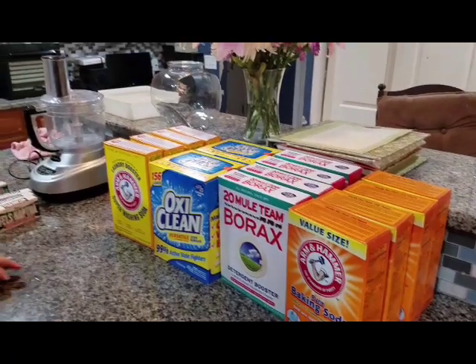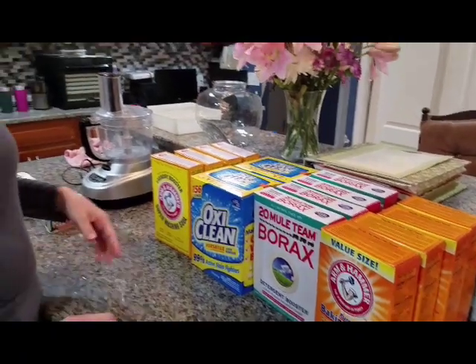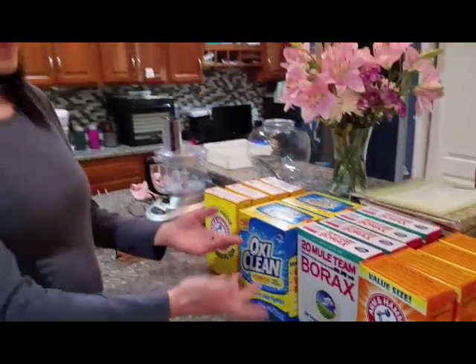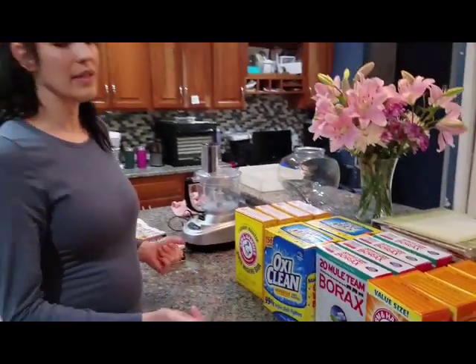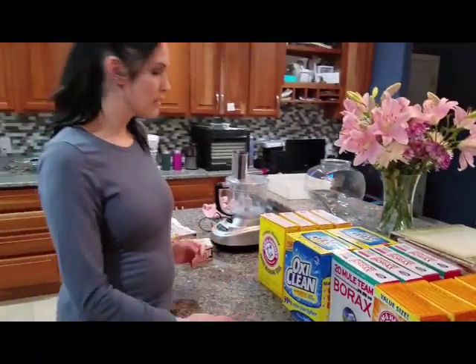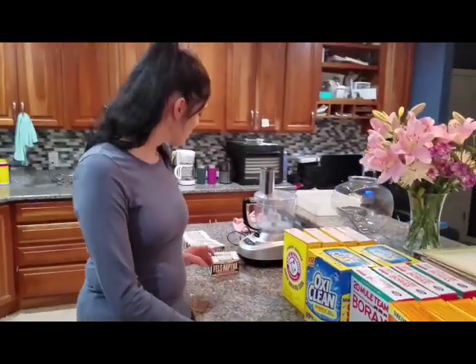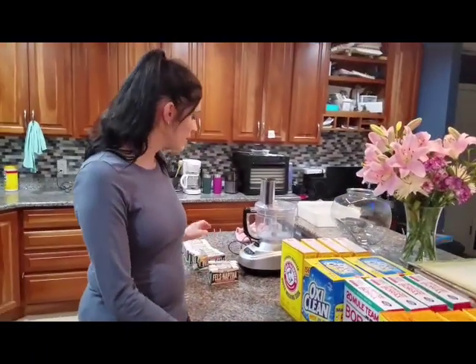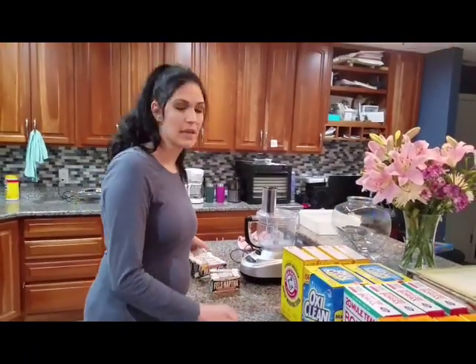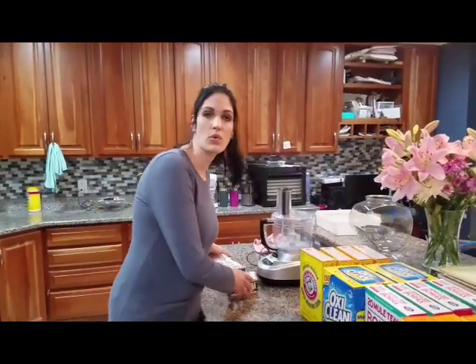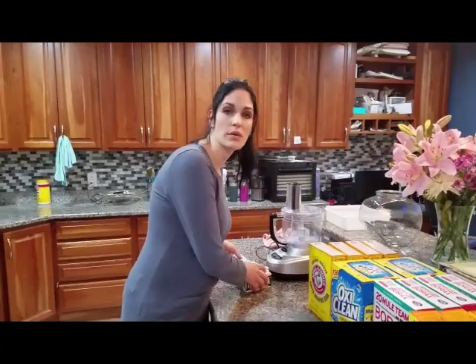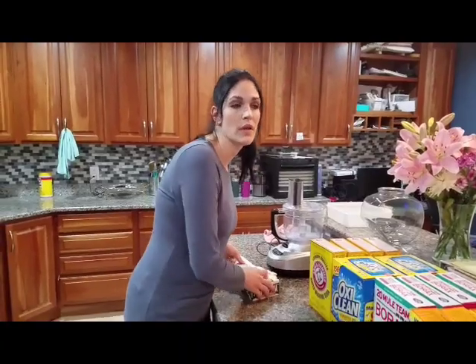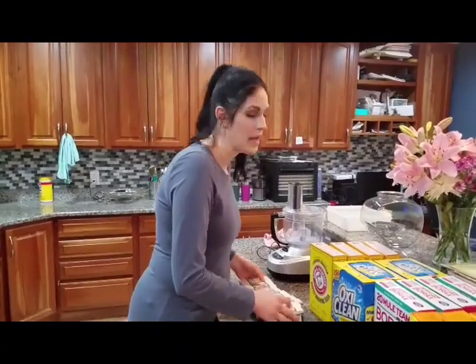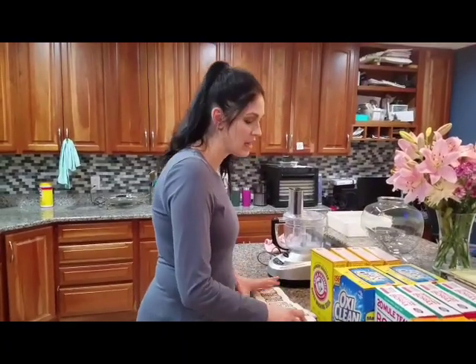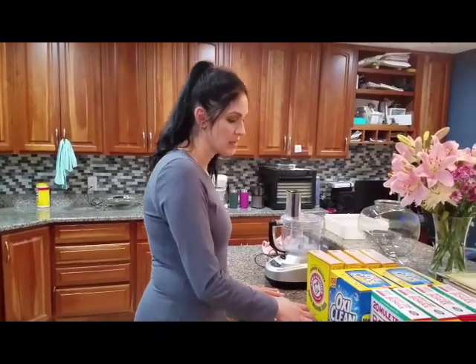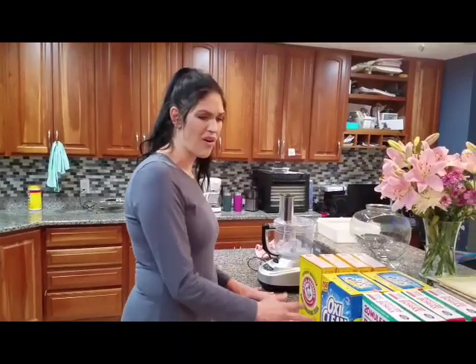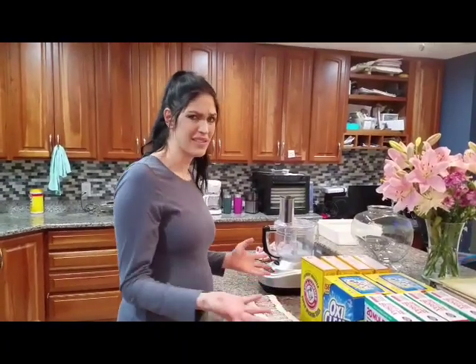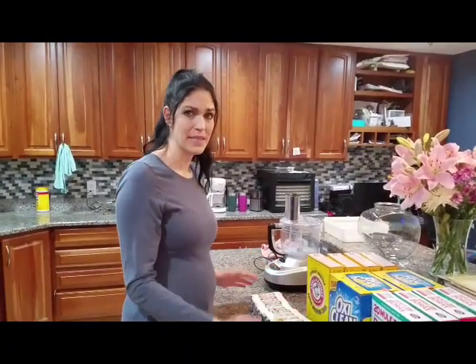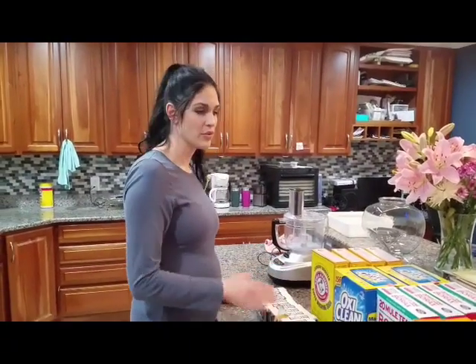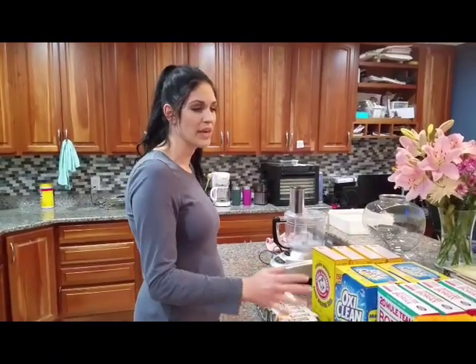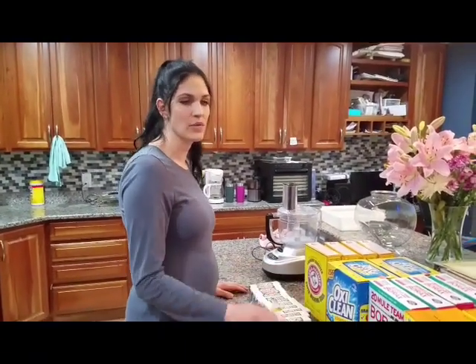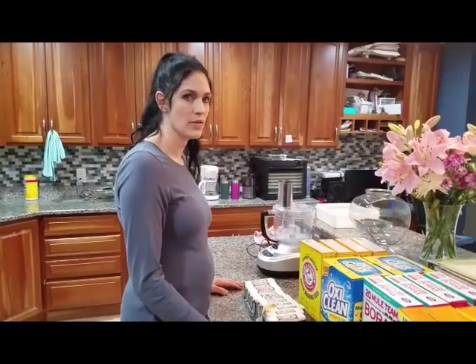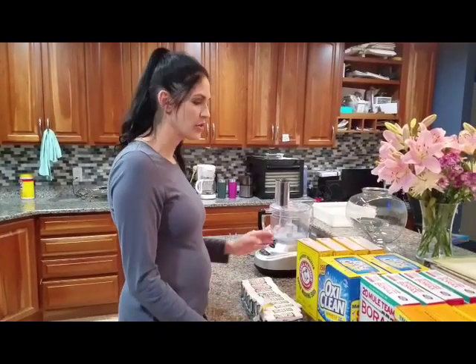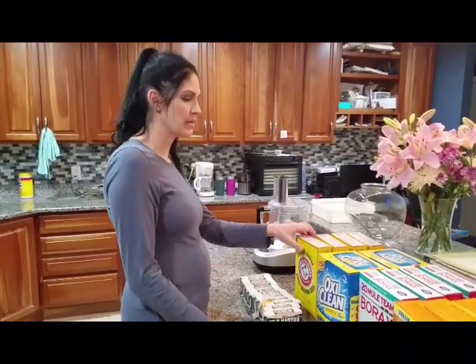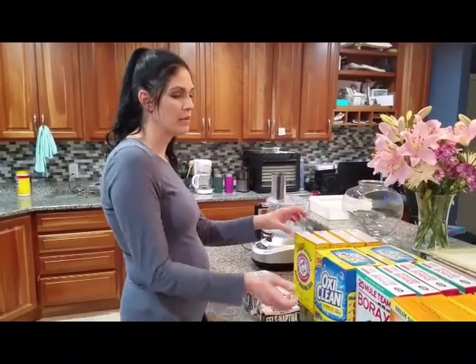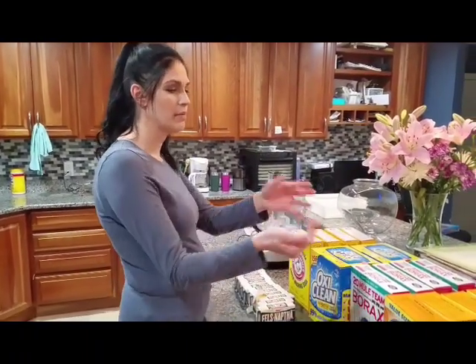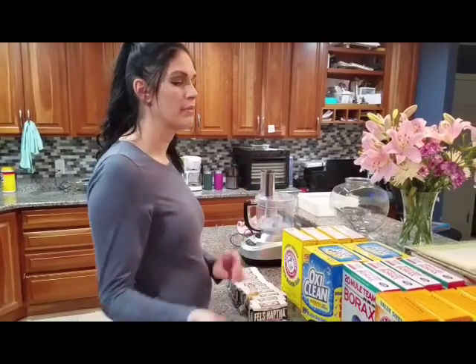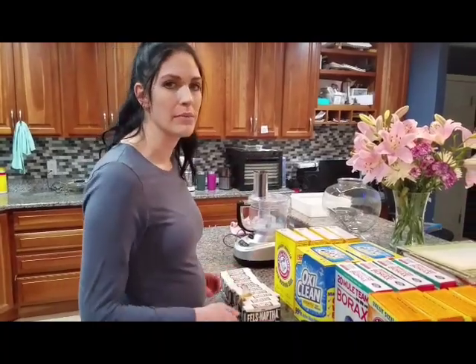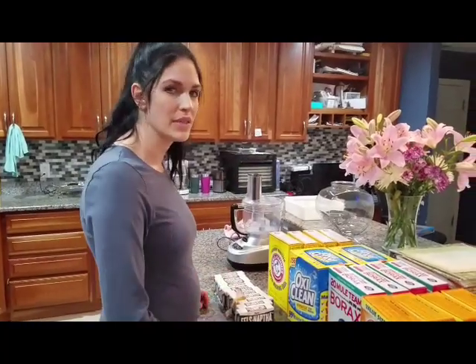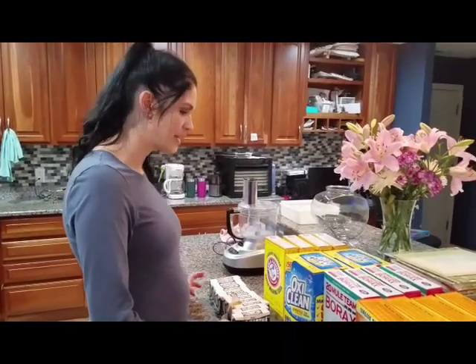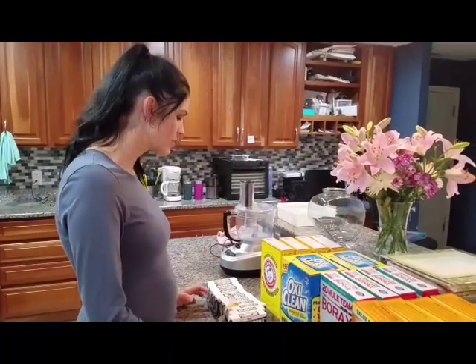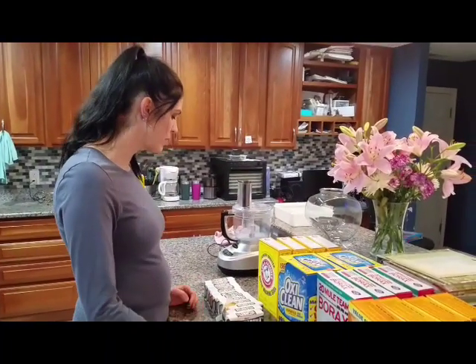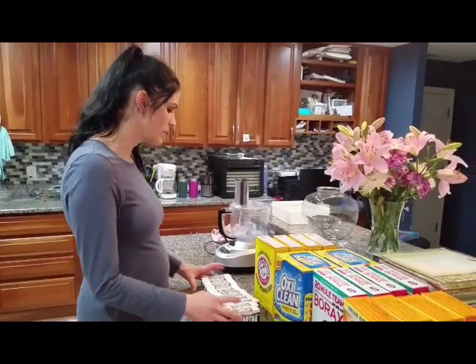What's nice about these ingredients is they're all at the same store and they're all in the same section, right next to each other. So you just go bam, bam, bam, bam — you get all your stuff at once.